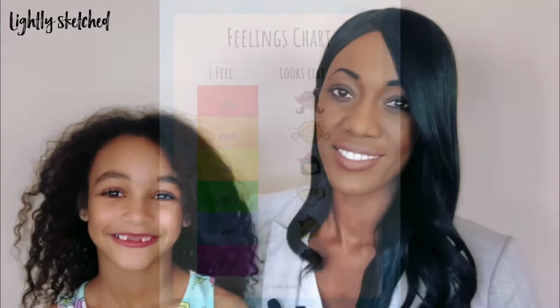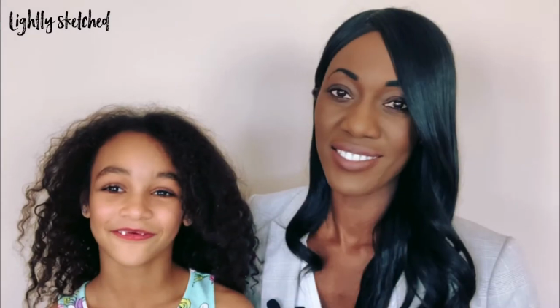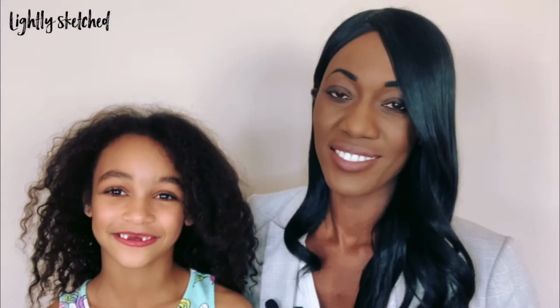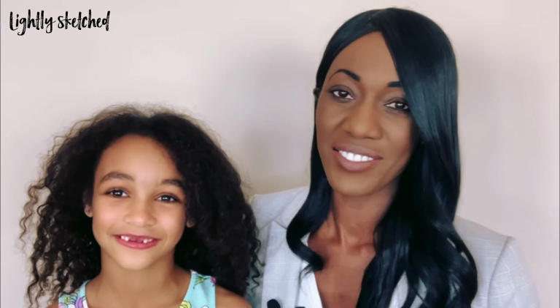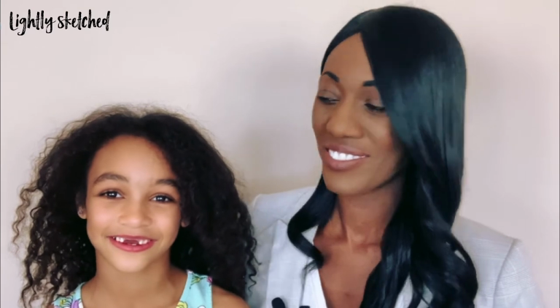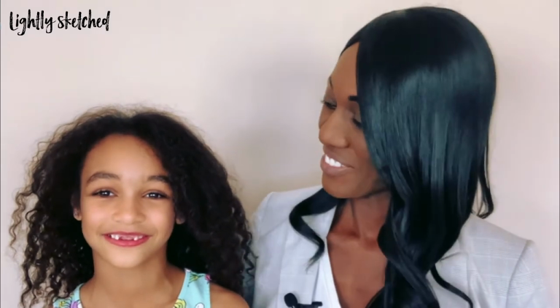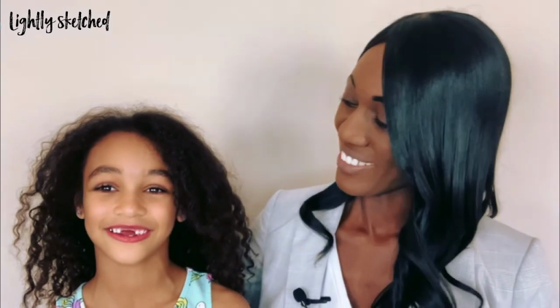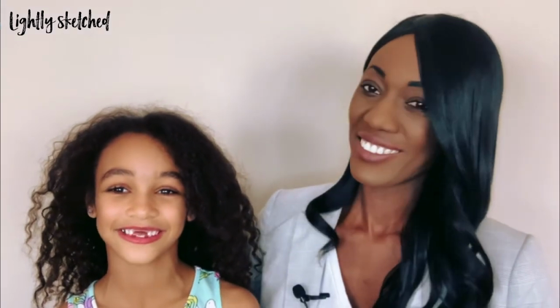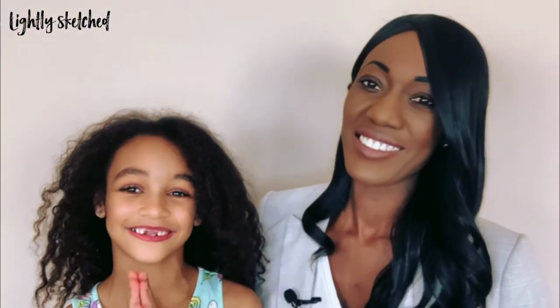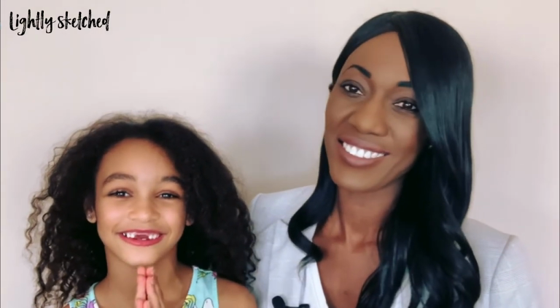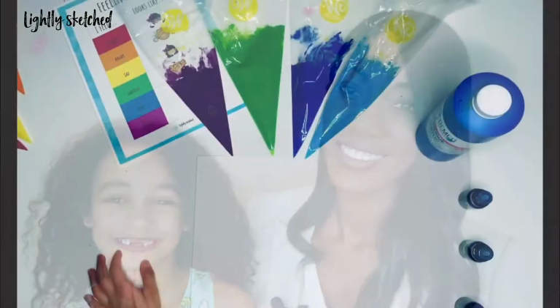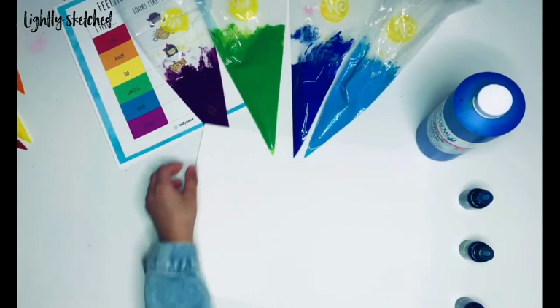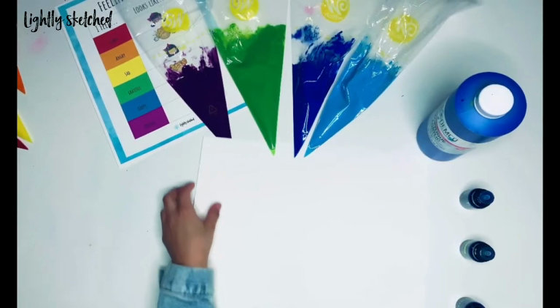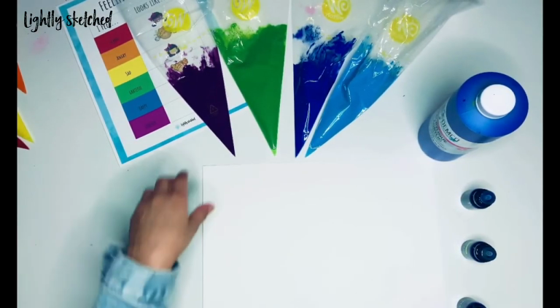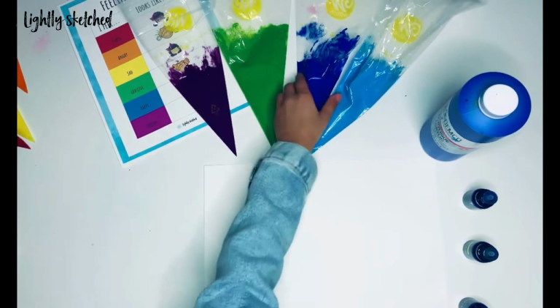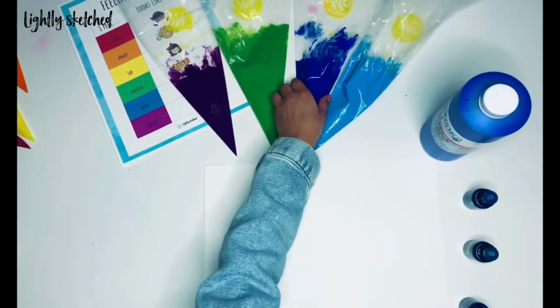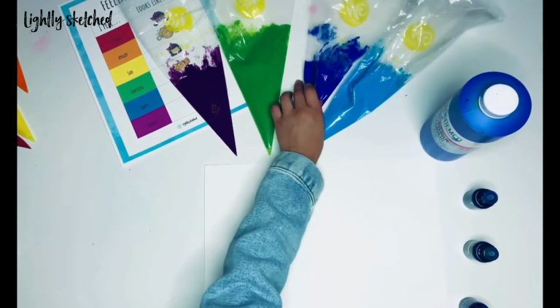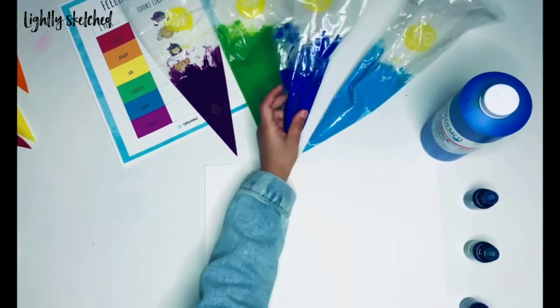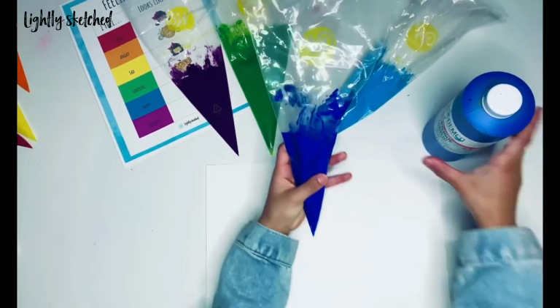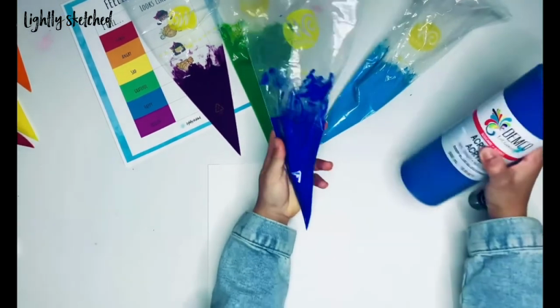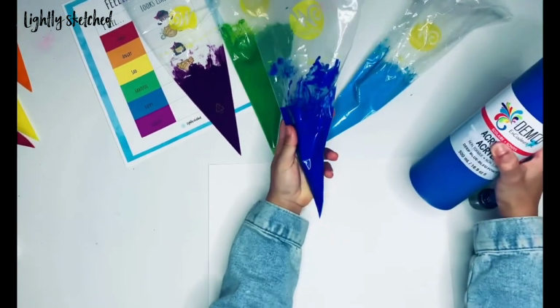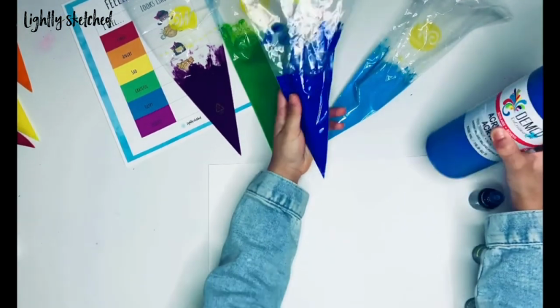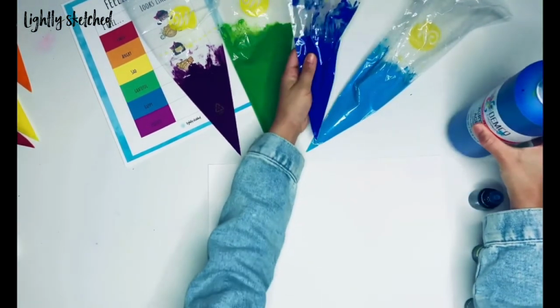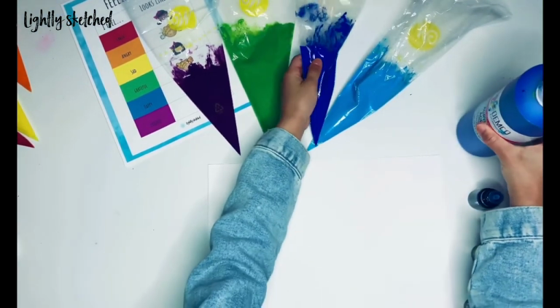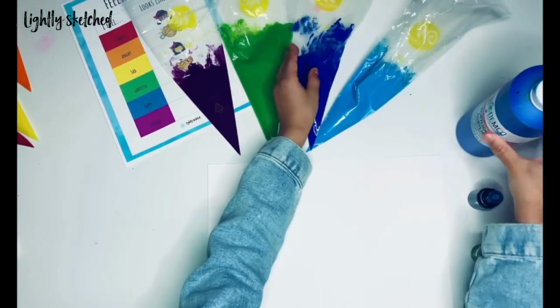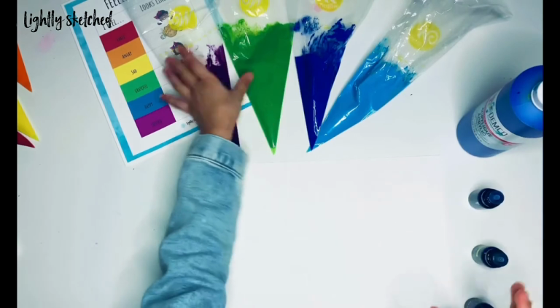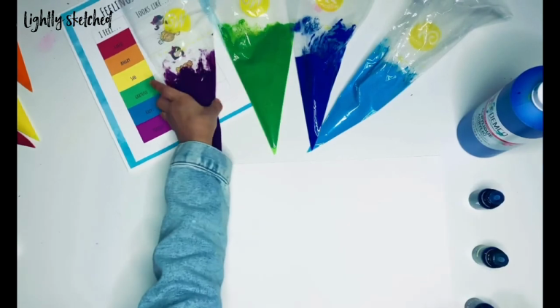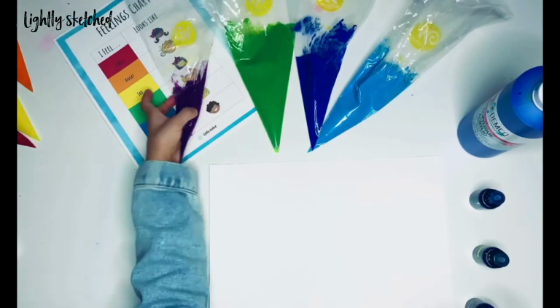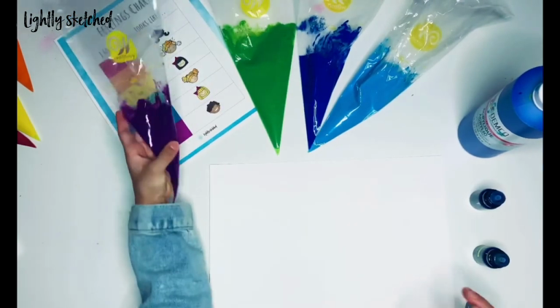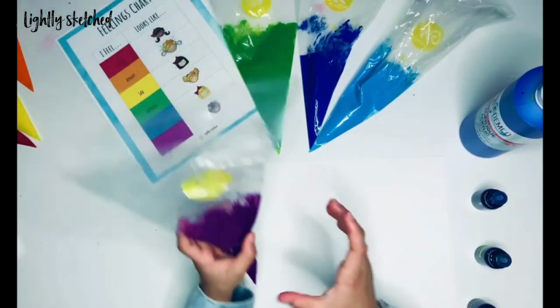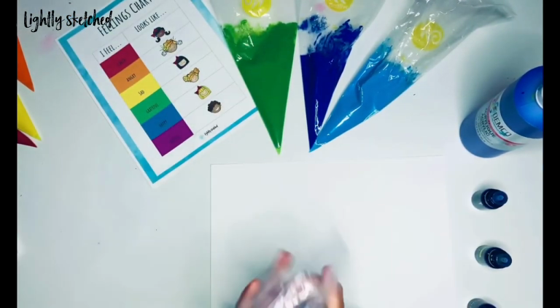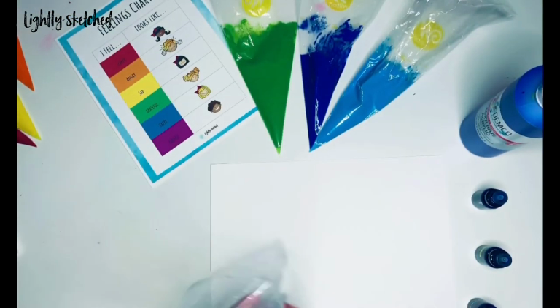Don't forget to subscribe to our YouTube channel. Now let's get started. First of all, fill up your piping bags with paint and add three to four drops of each essential oil.